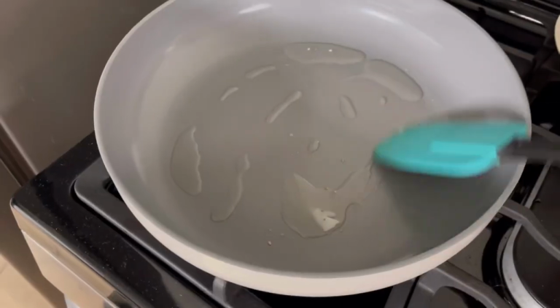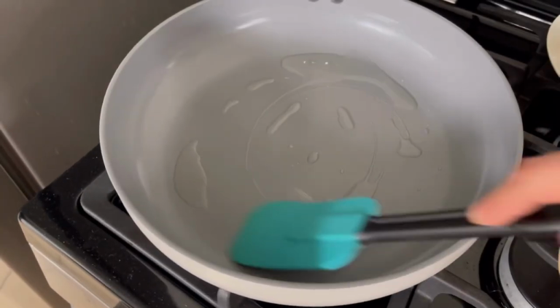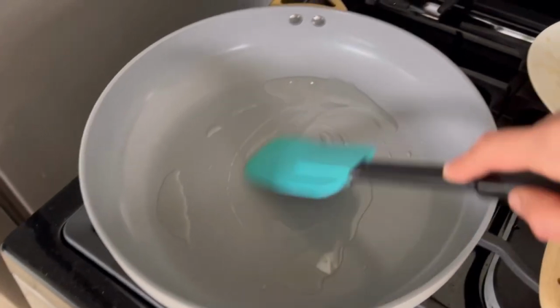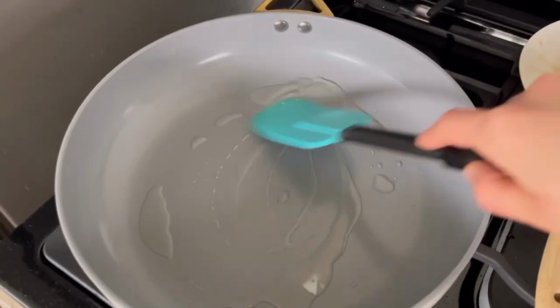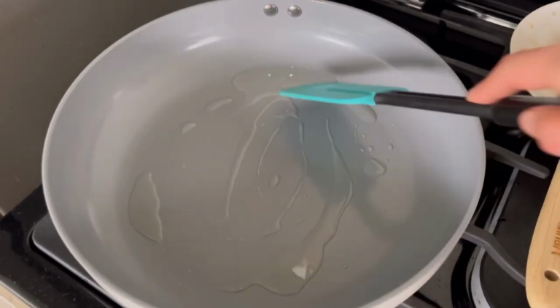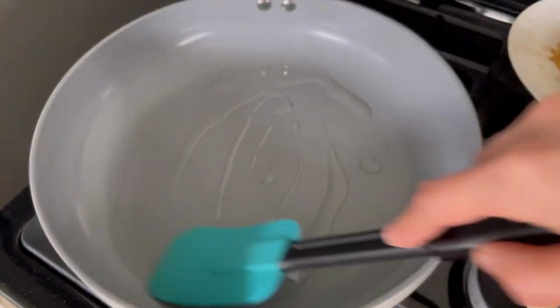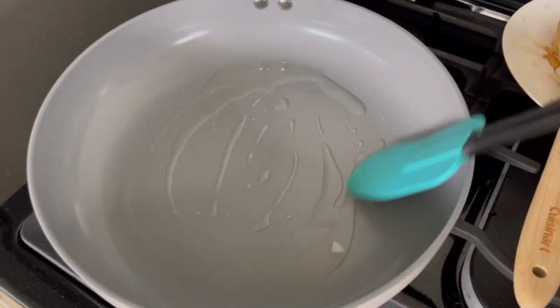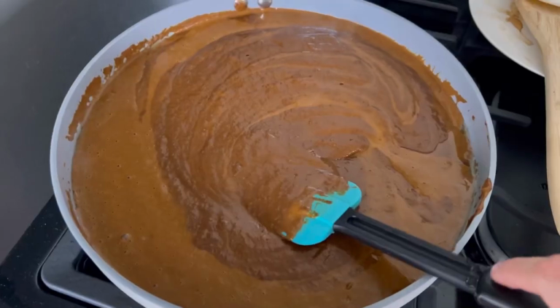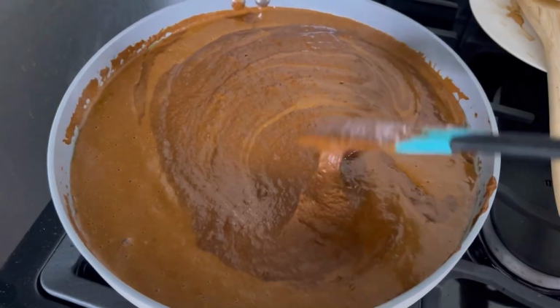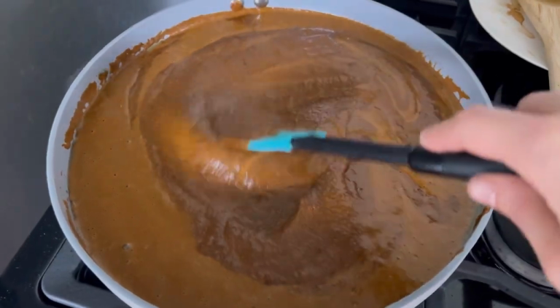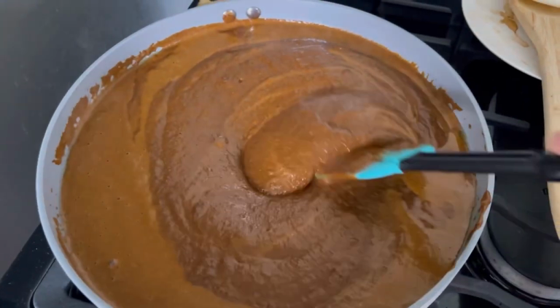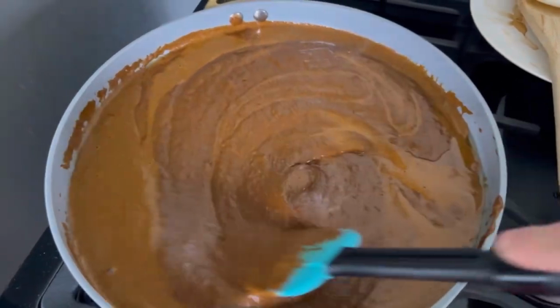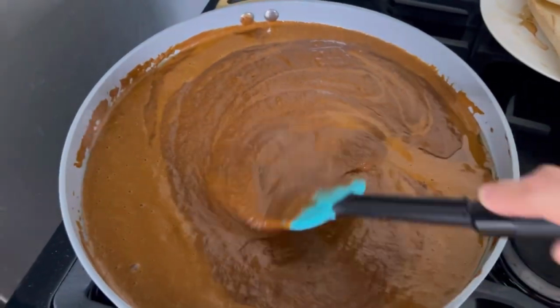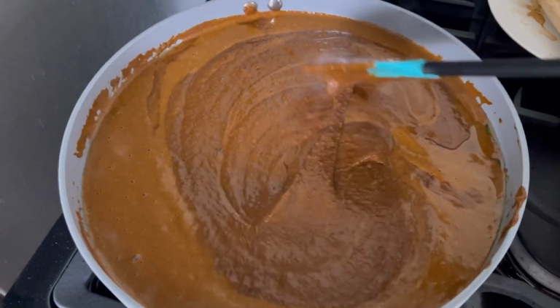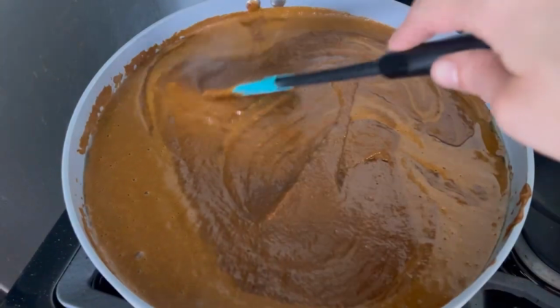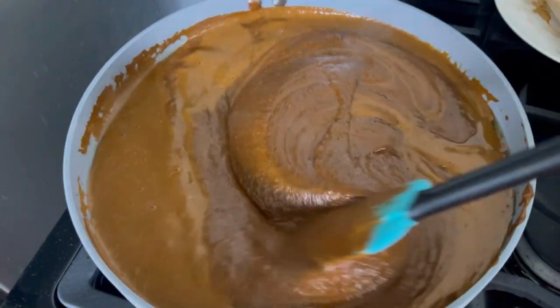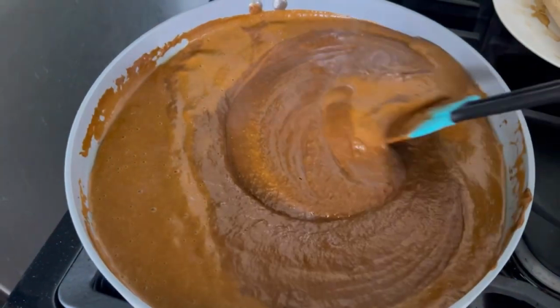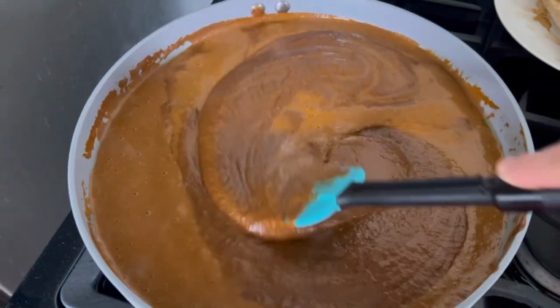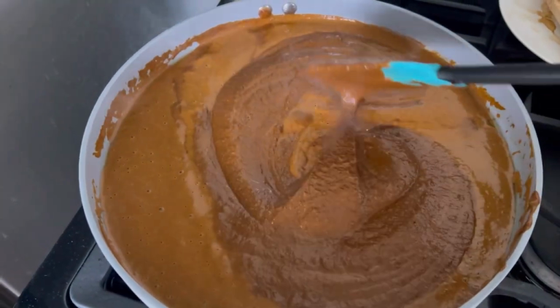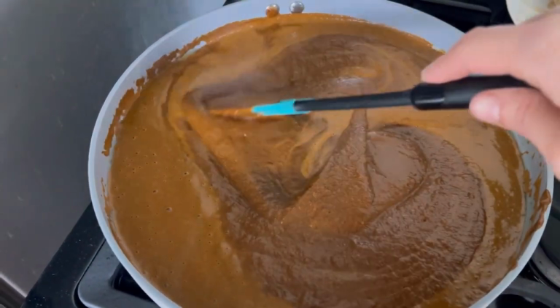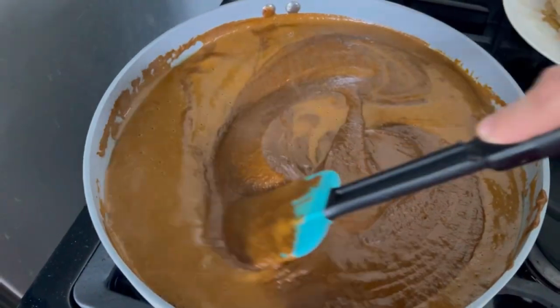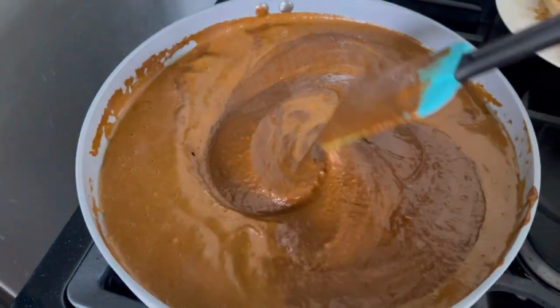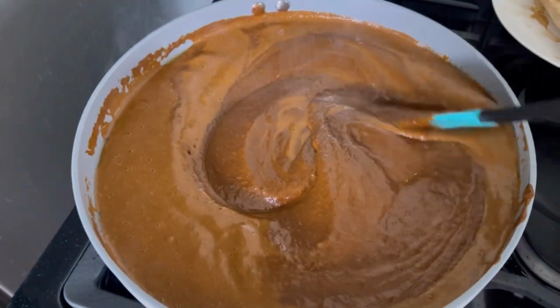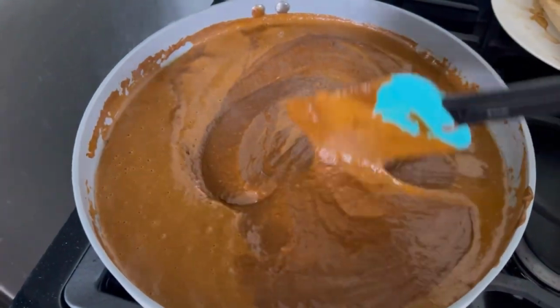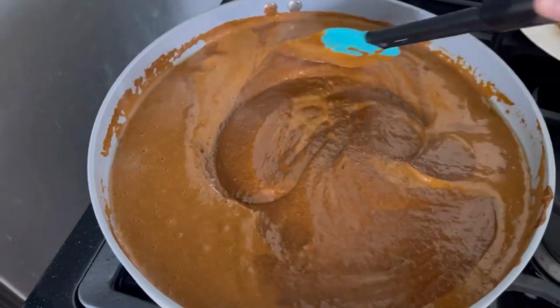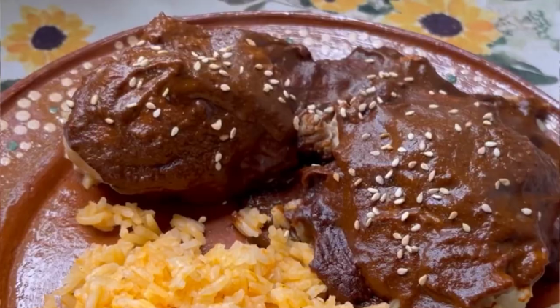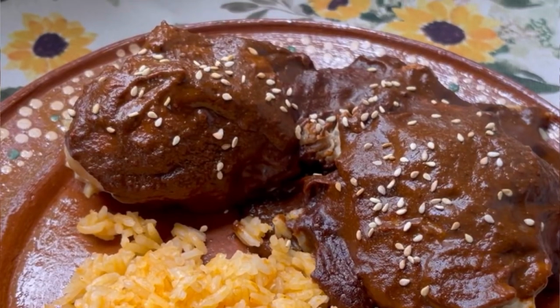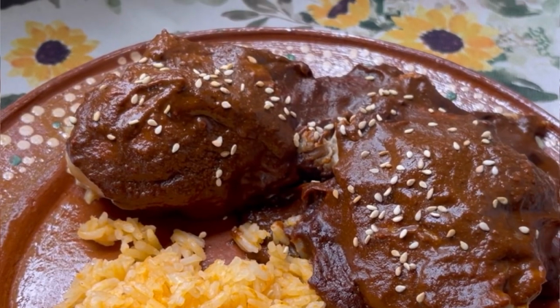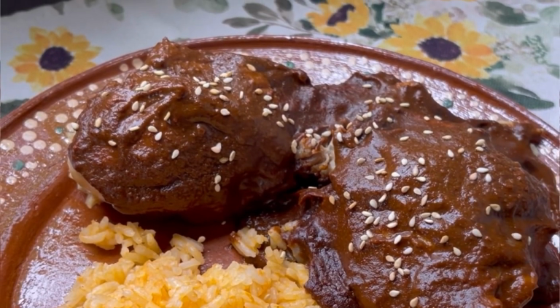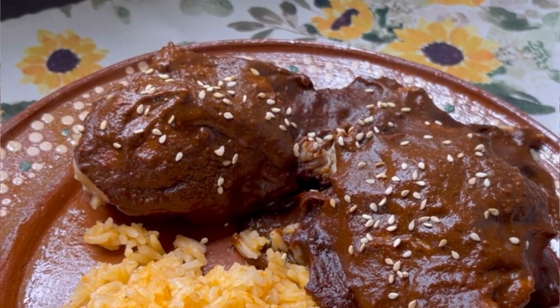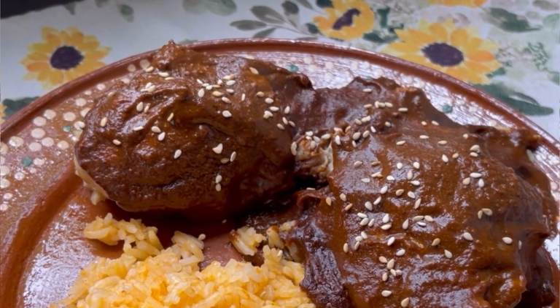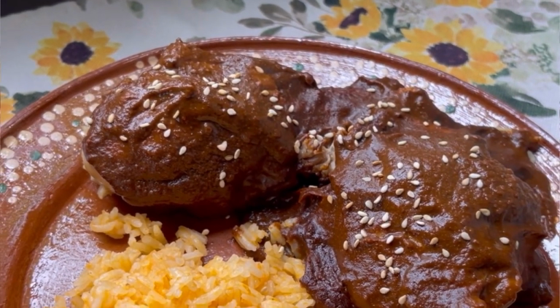In a different pan, melt lard and then add the mole. Keep adding broth as needed, and make sure to keep stirring so that the mole doesn't get stuck to the pan. And that is it — I hope you guys enjoyed this recipe!